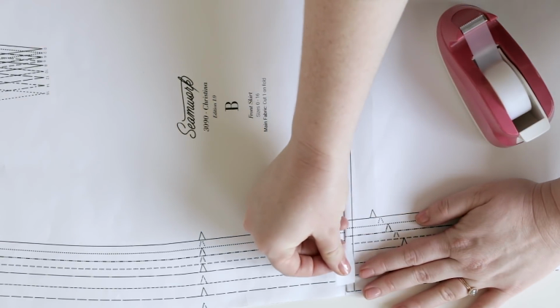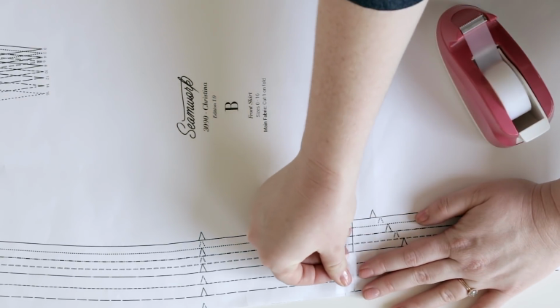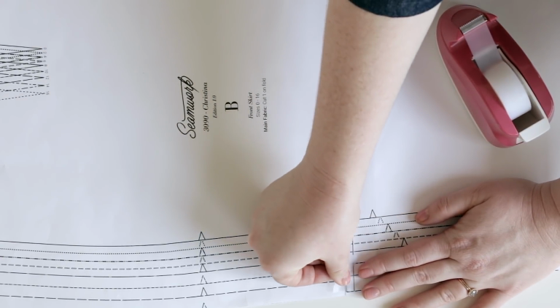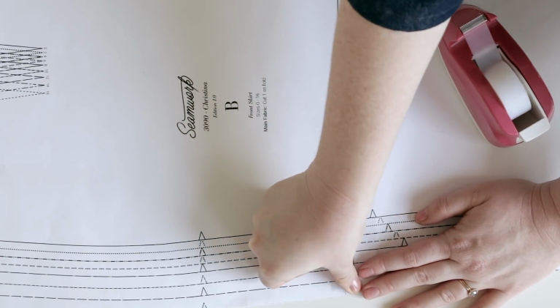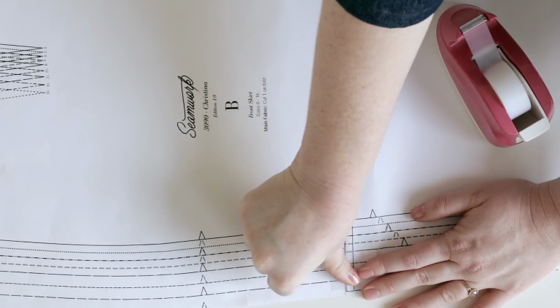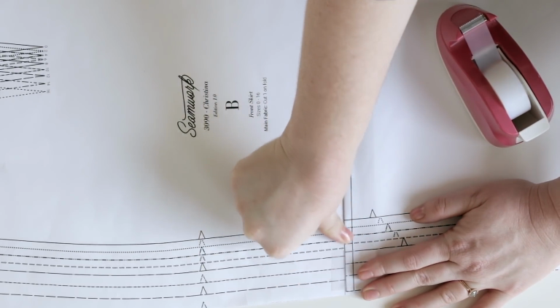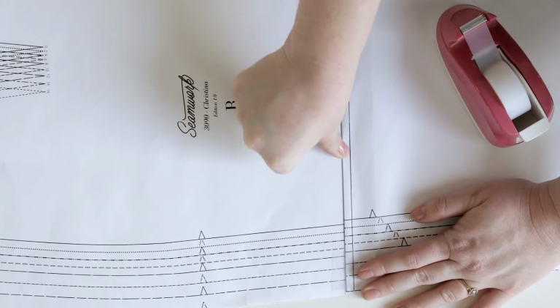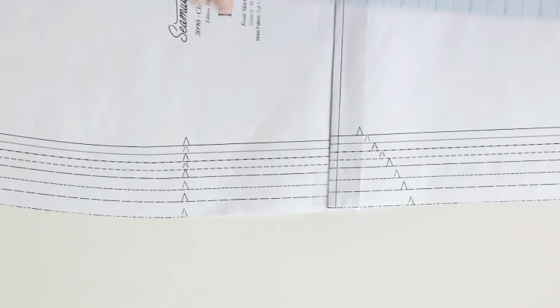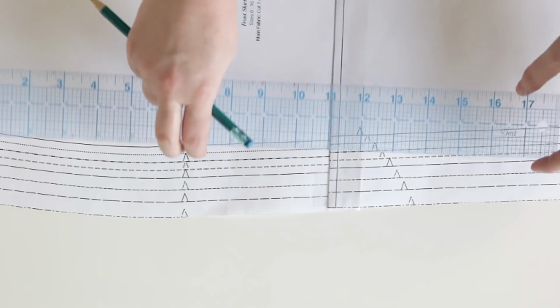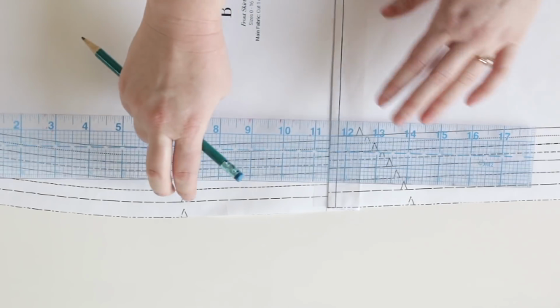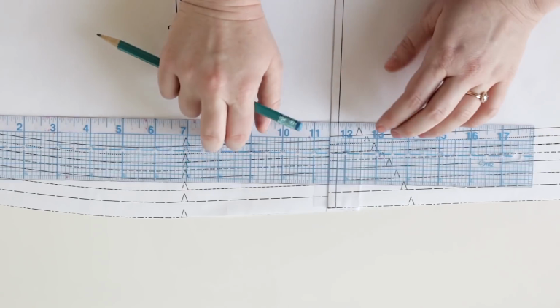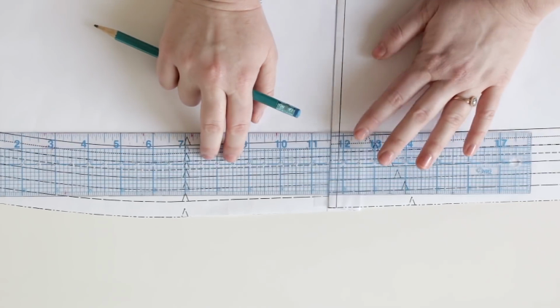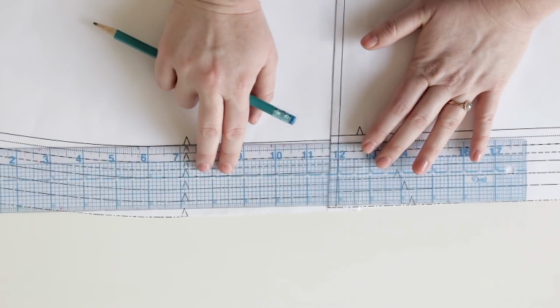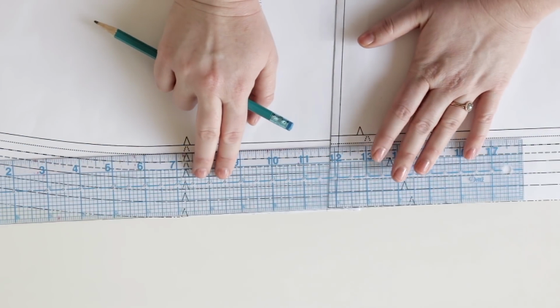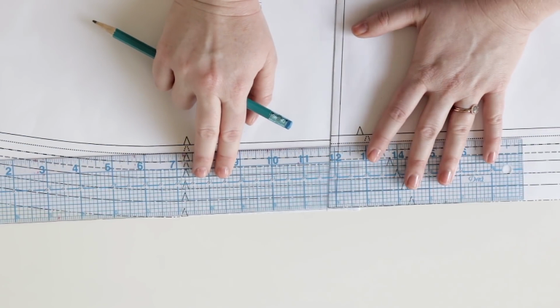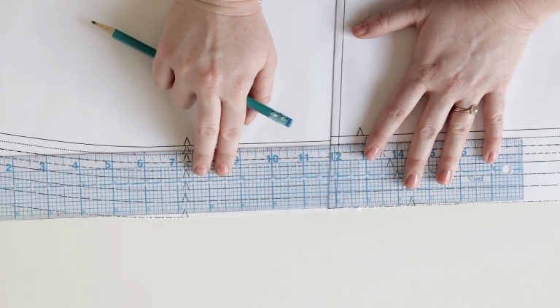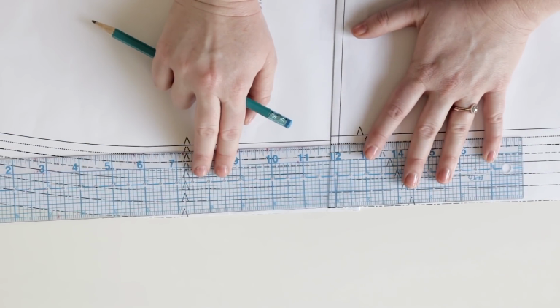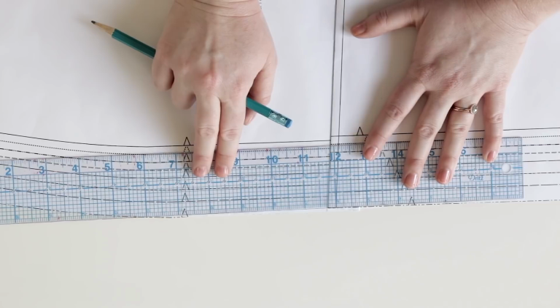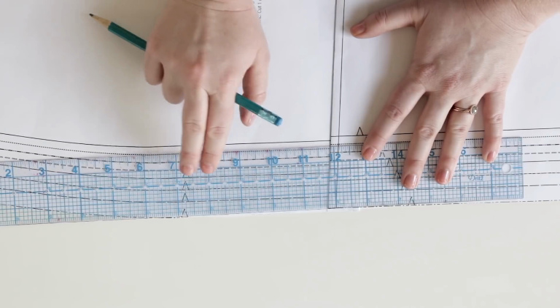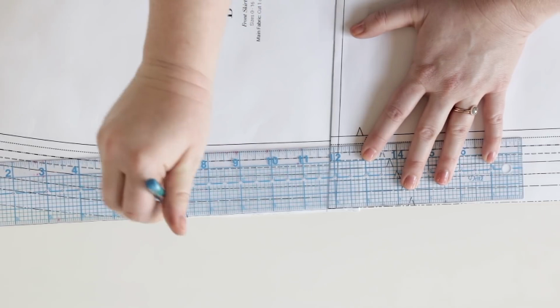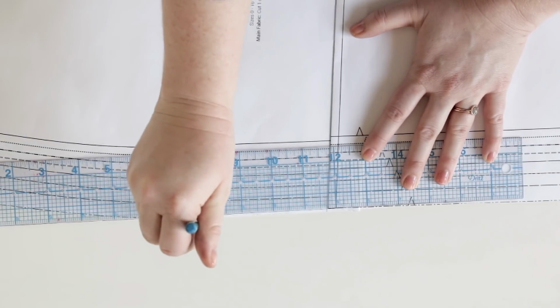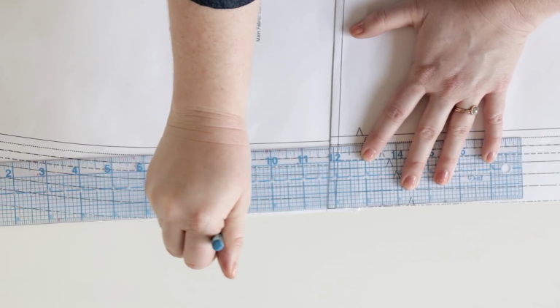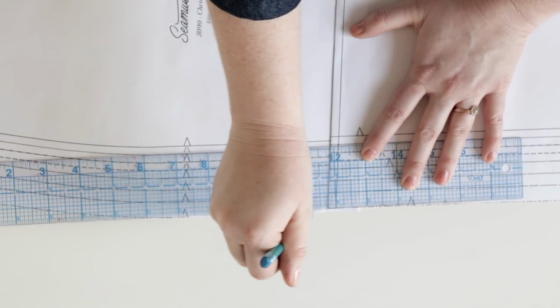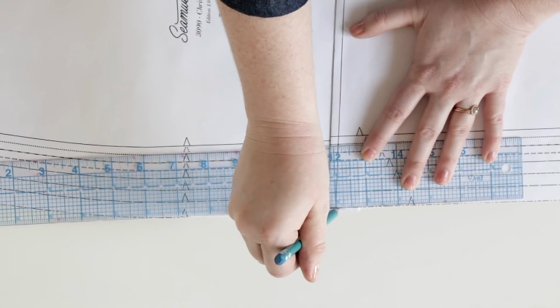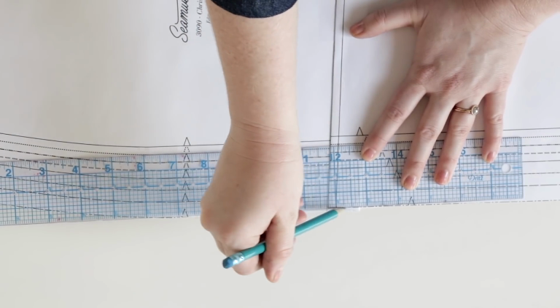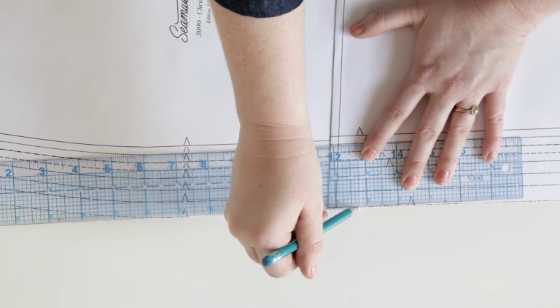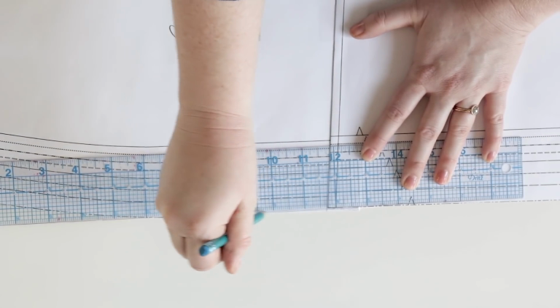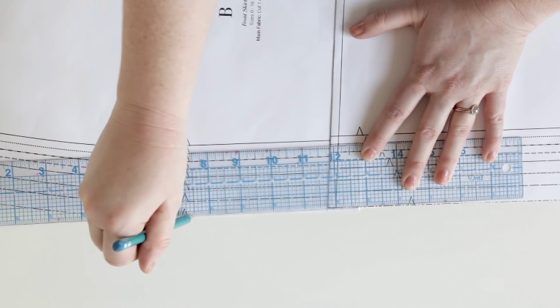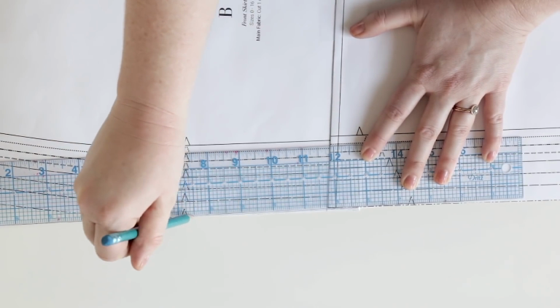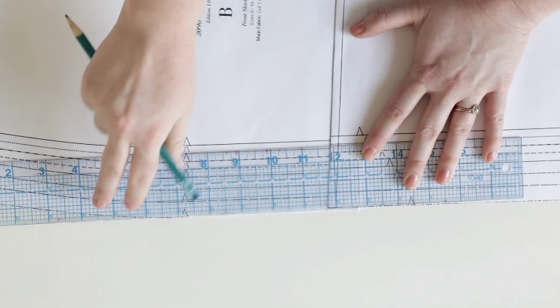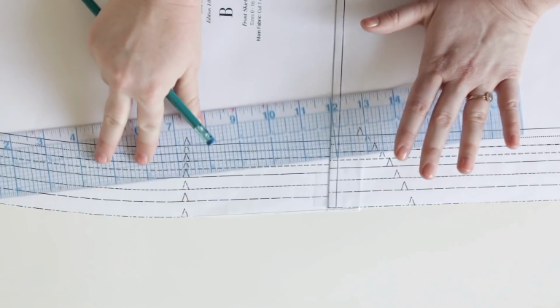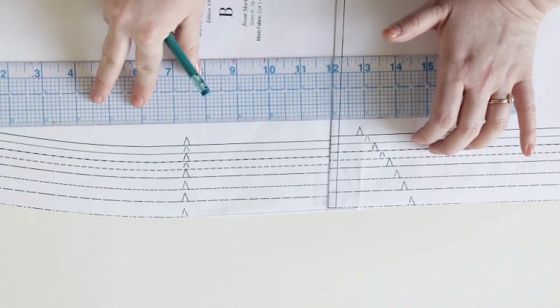Once you're done with that, you can take your ruler and your pencil and just straighten out your side seam so you create a nice smooth line. Make sure that you're making all of these same adjustments to your back pattern piece or any other corresponding pattern pieces.